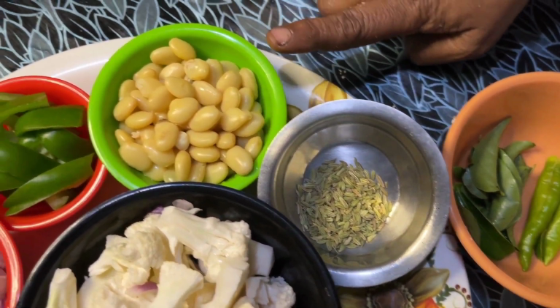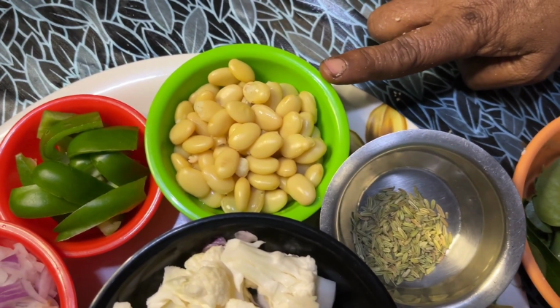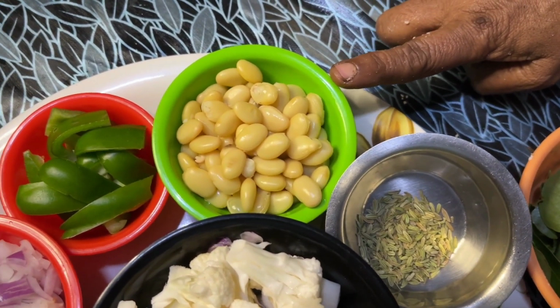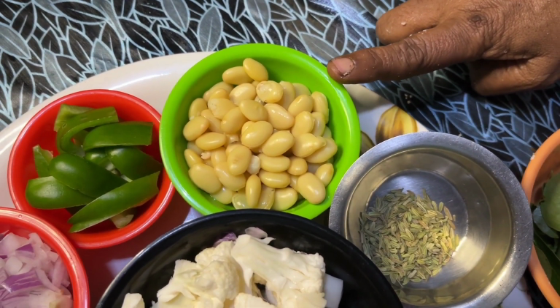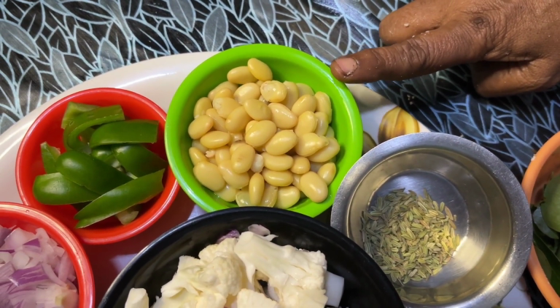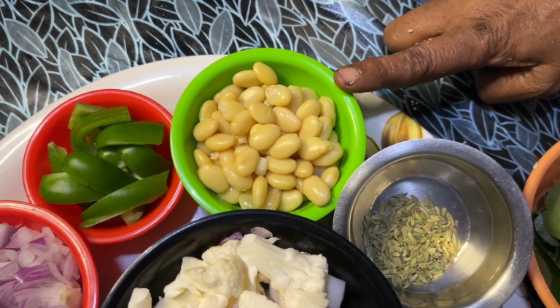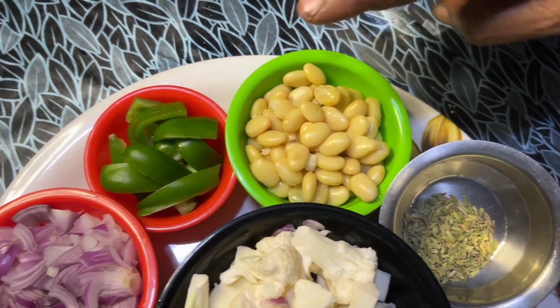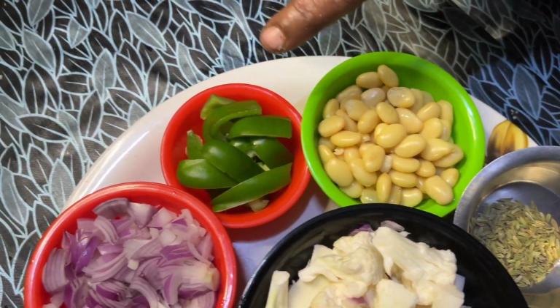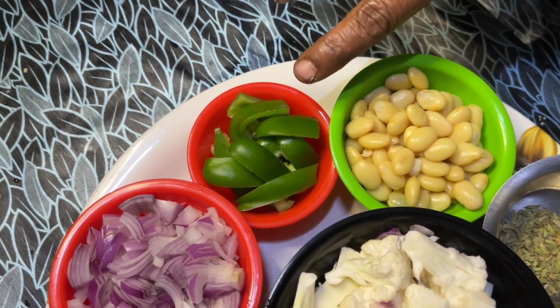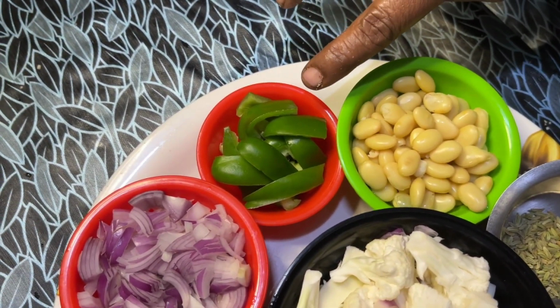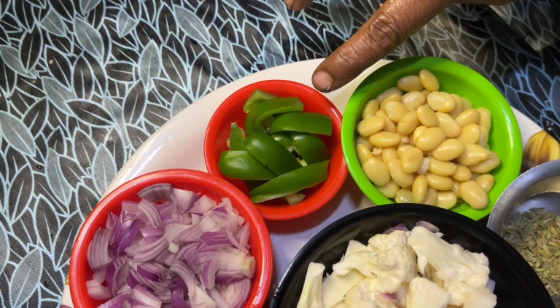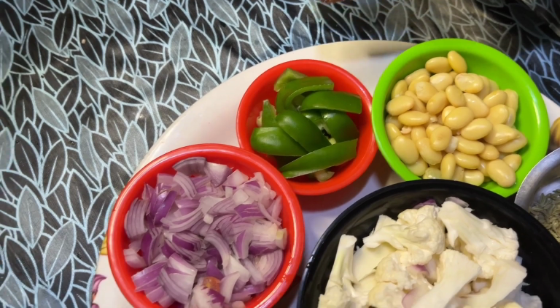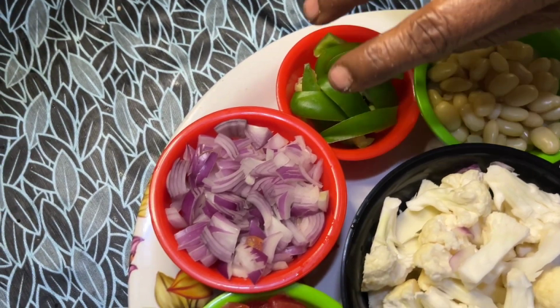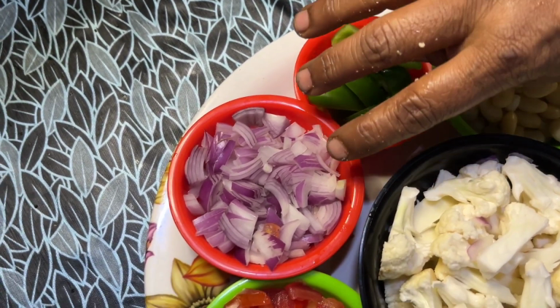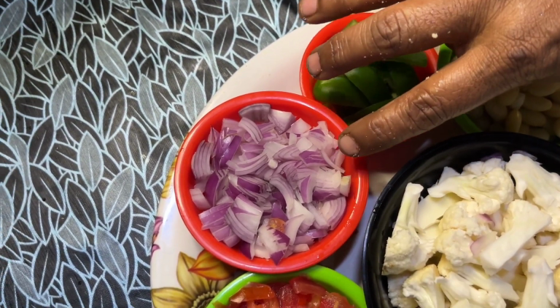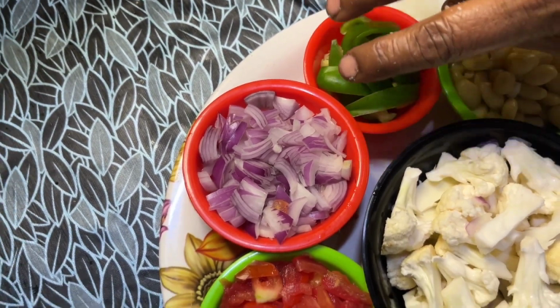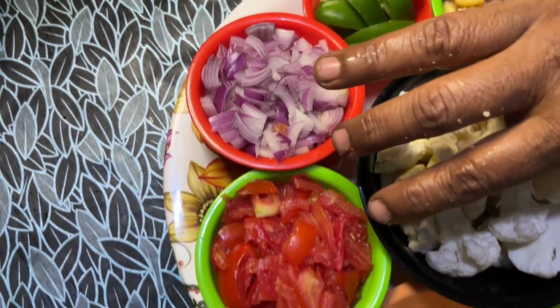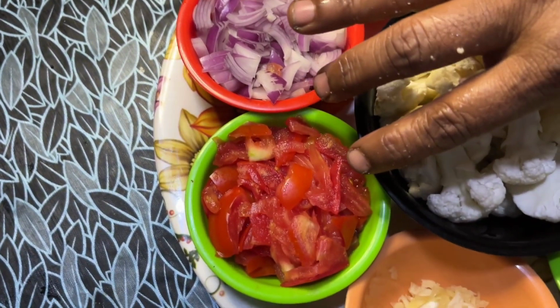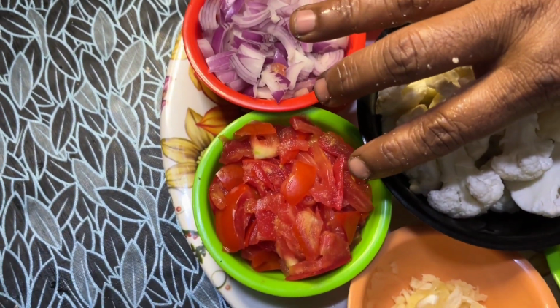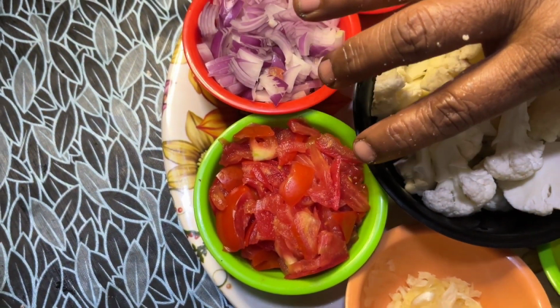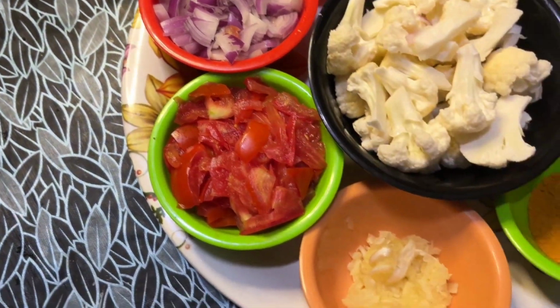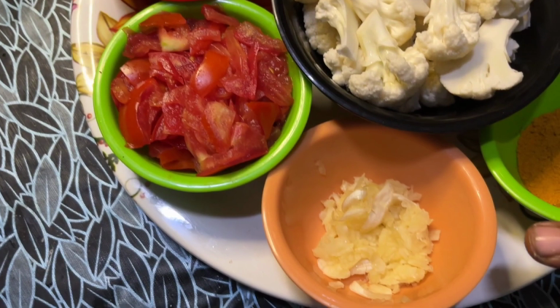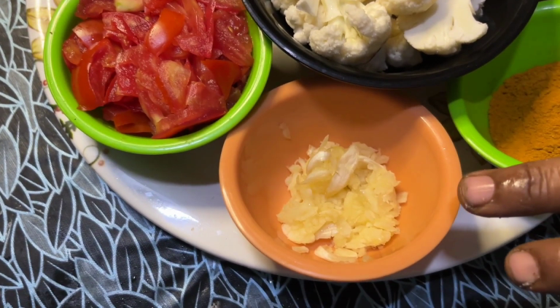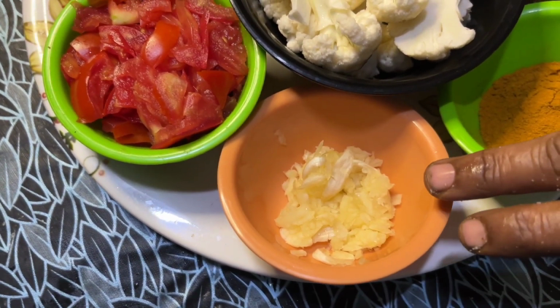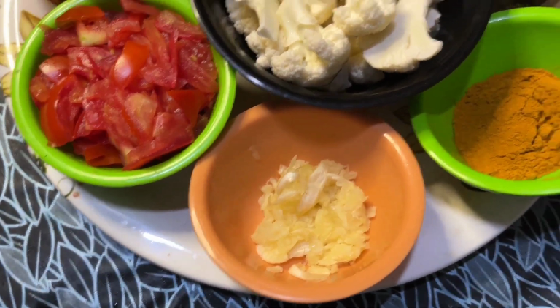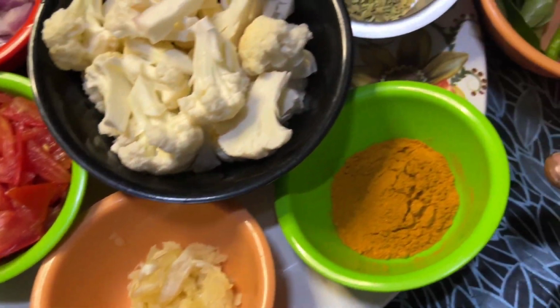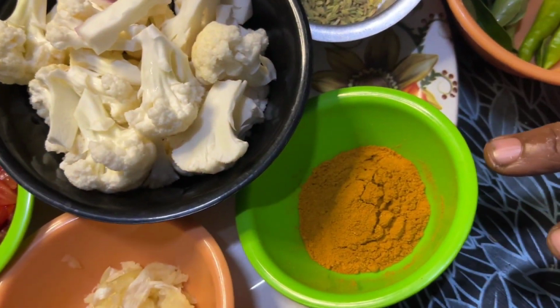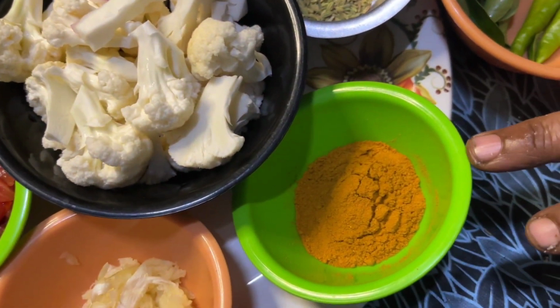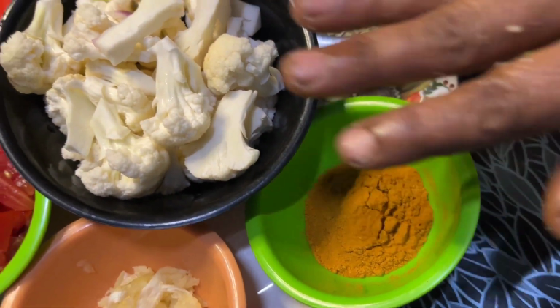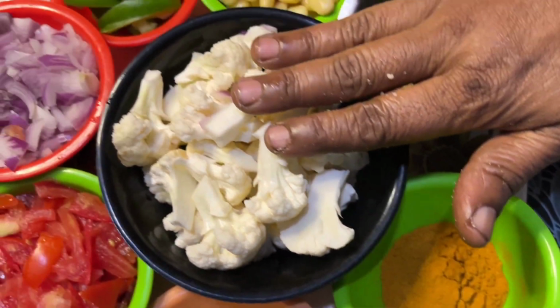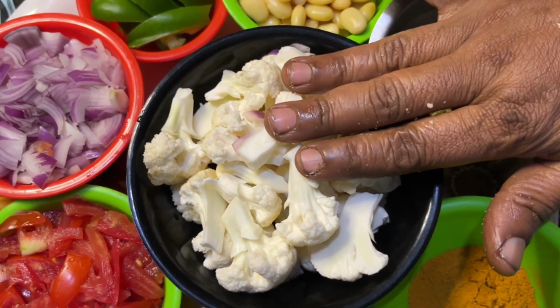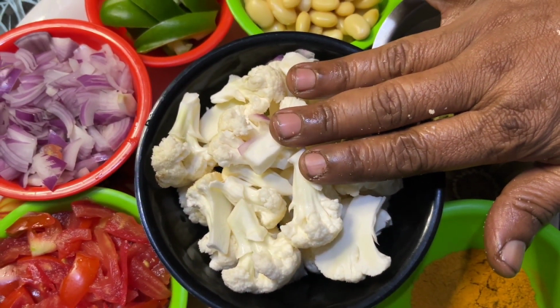1 tablespoon of garlic. 1 tablespoon of saumpu, divided on the top. 2 teaspoons of garlic. 1 teaspoon of cauliflower.